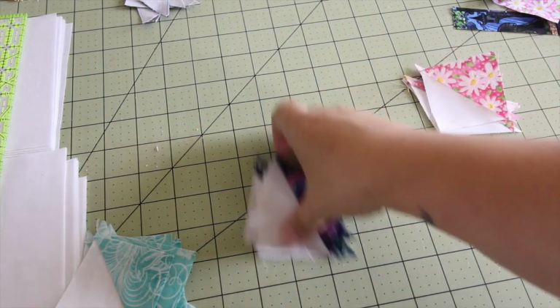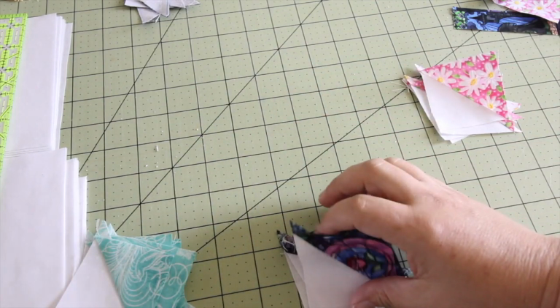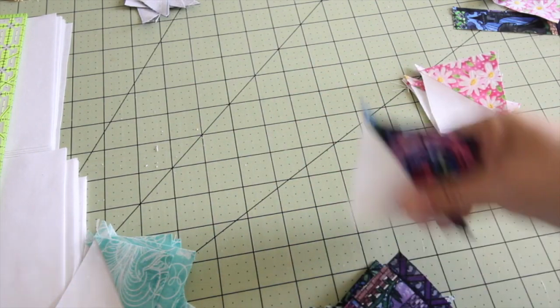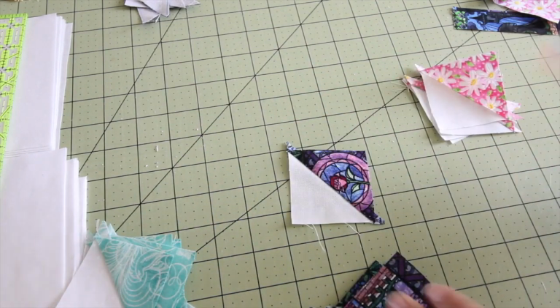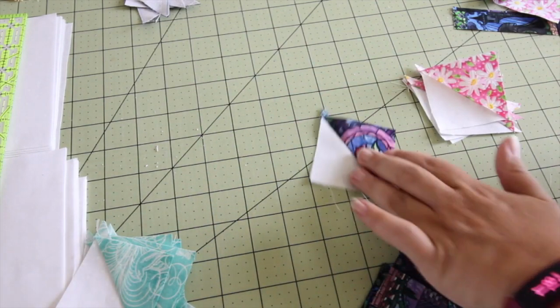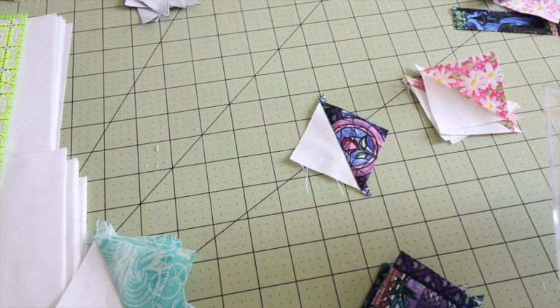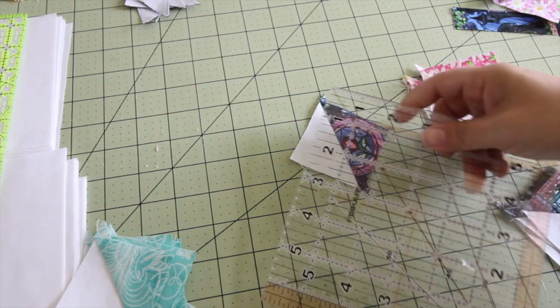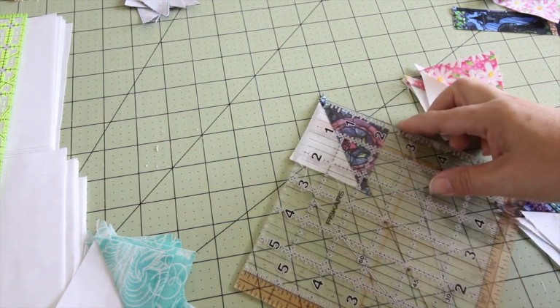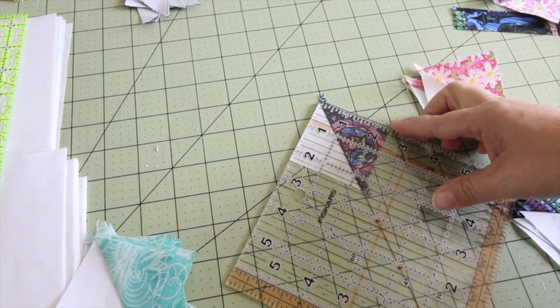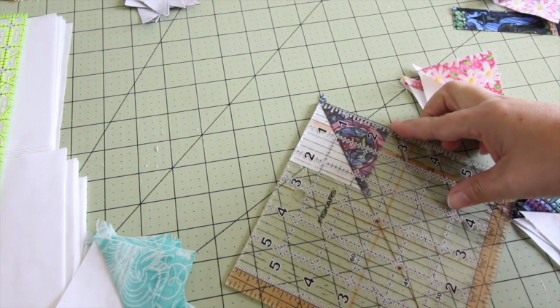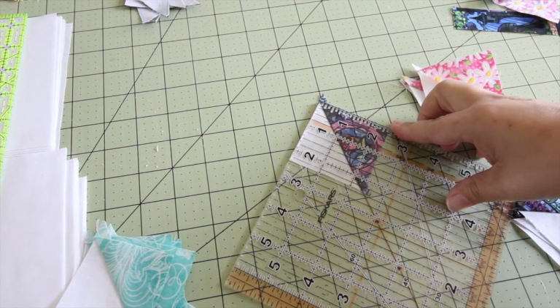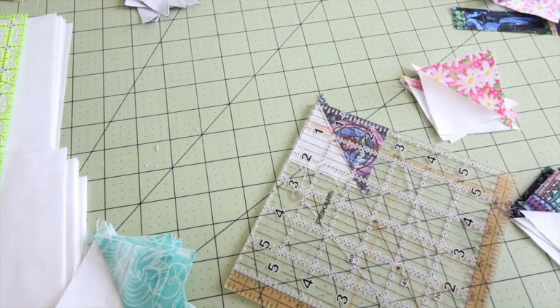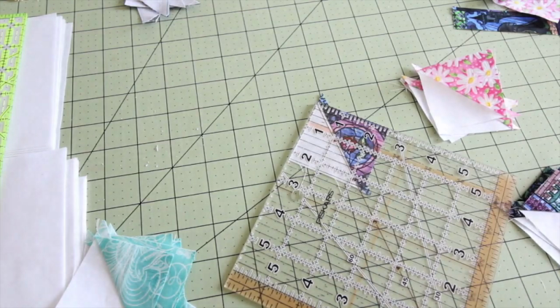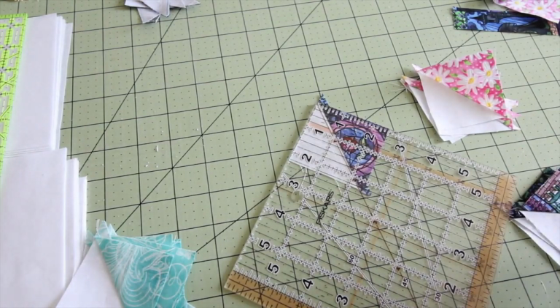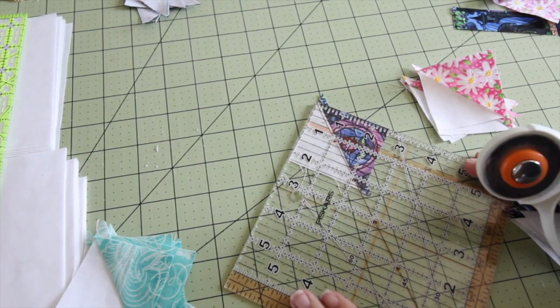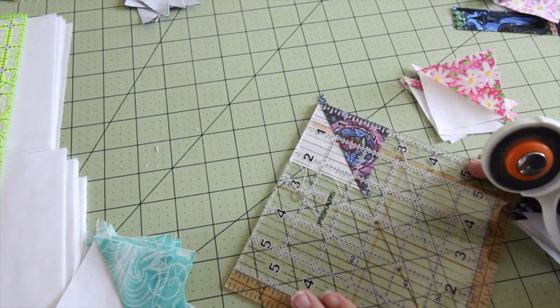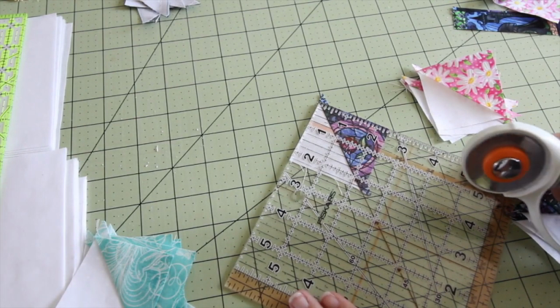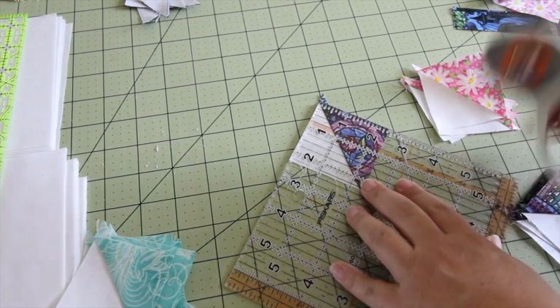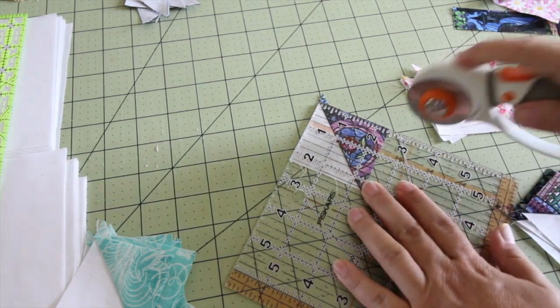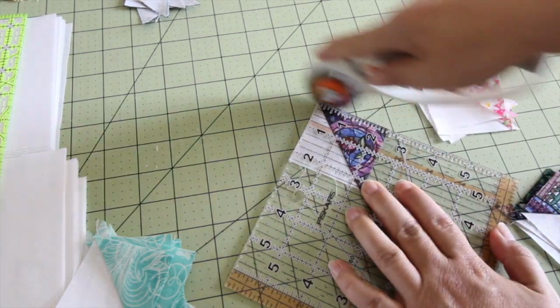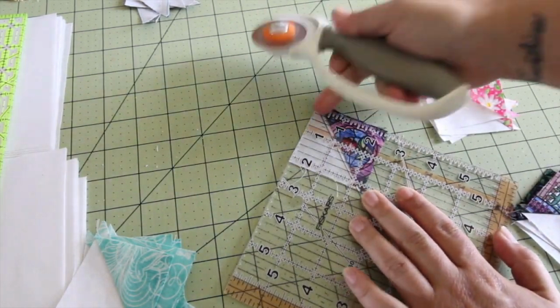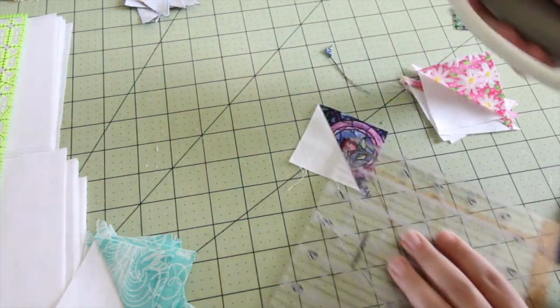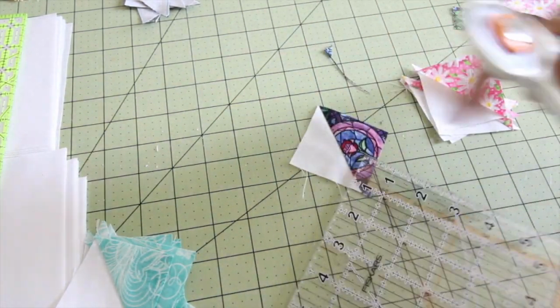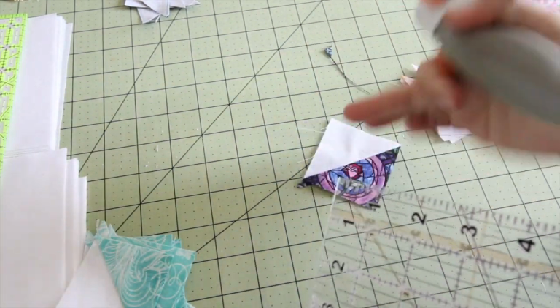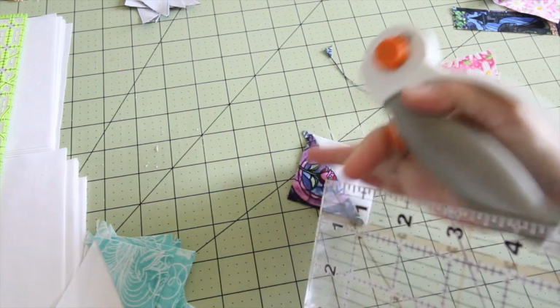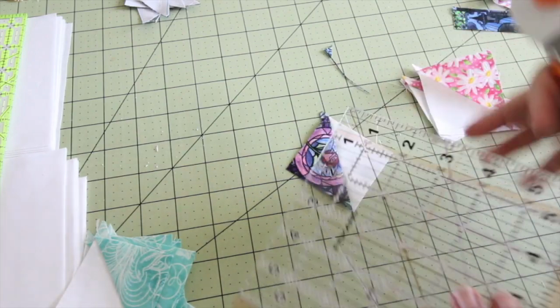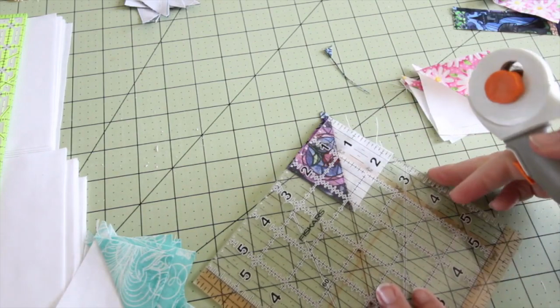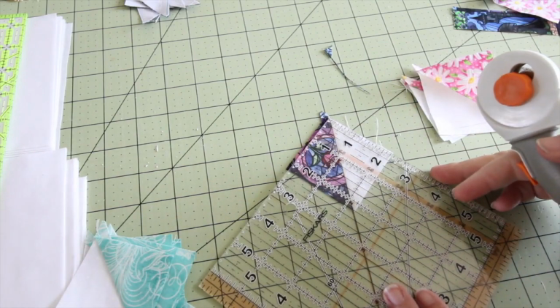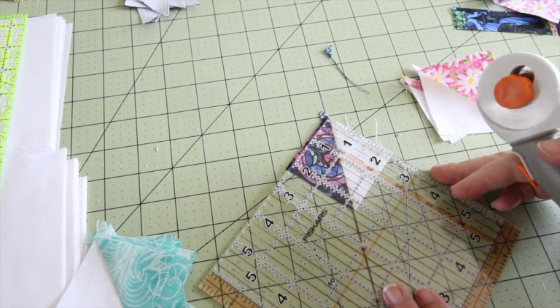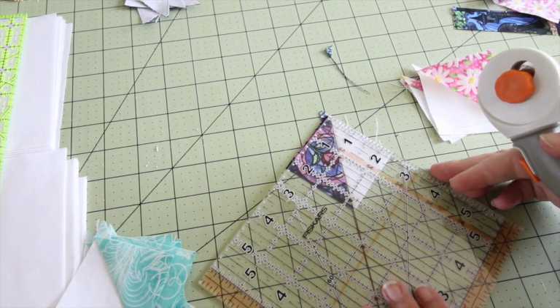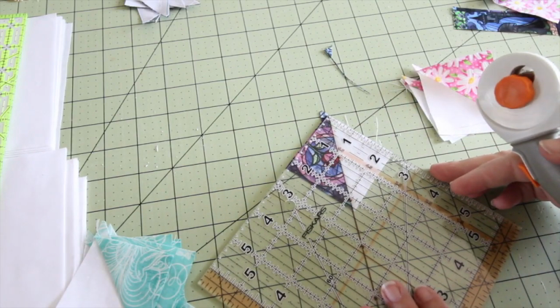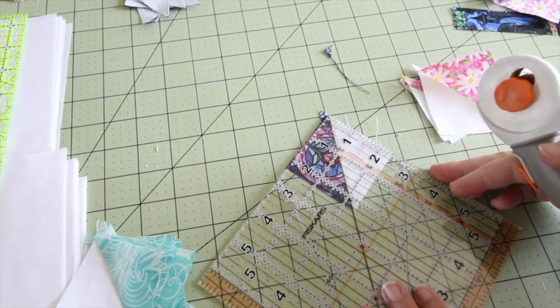You will need four half-square triangles to make a pinwheel. What we need to do first is trim up those squares — get those little dog ears off of there and make sure all the sides are straight.